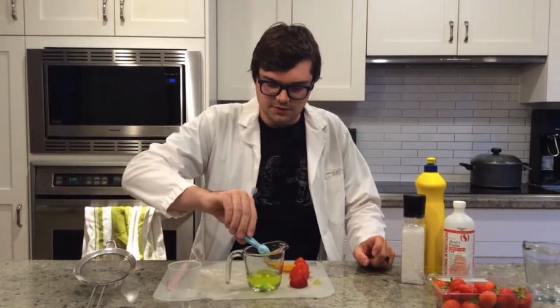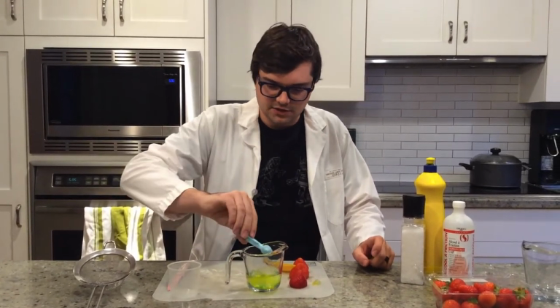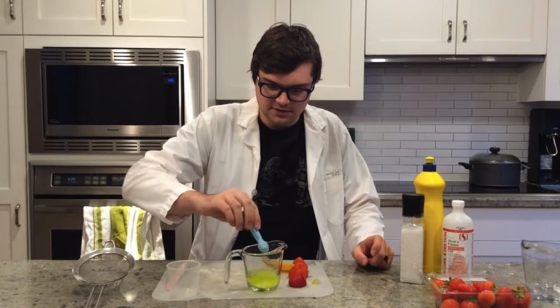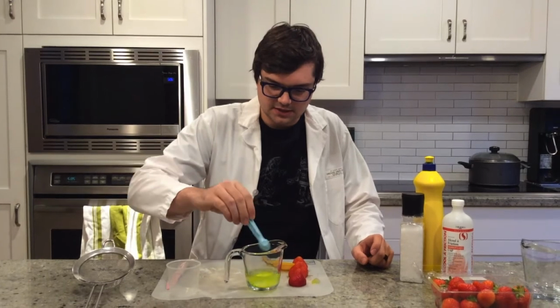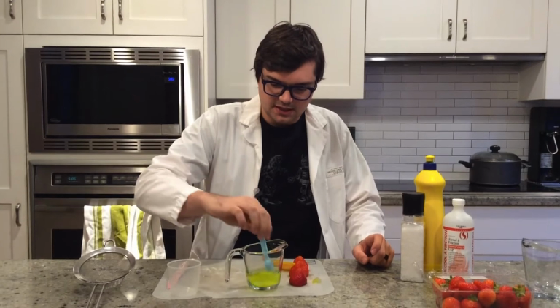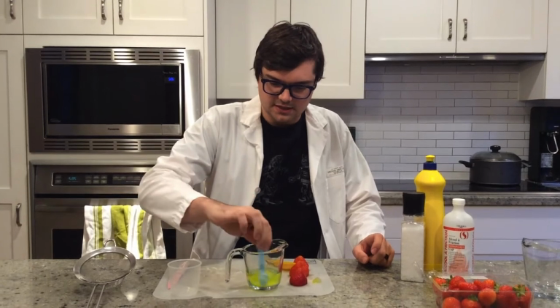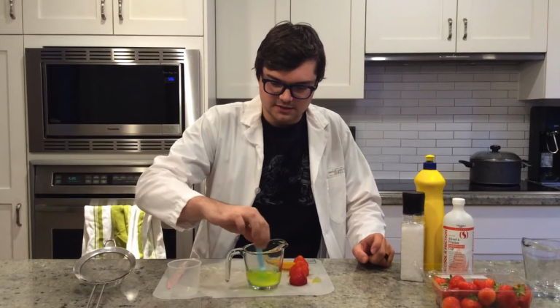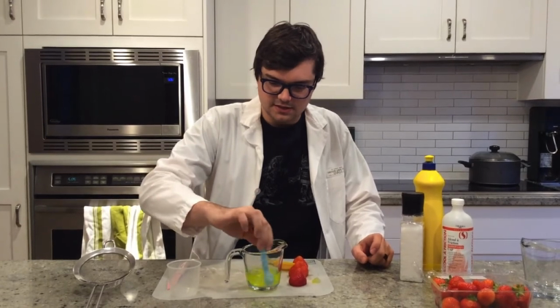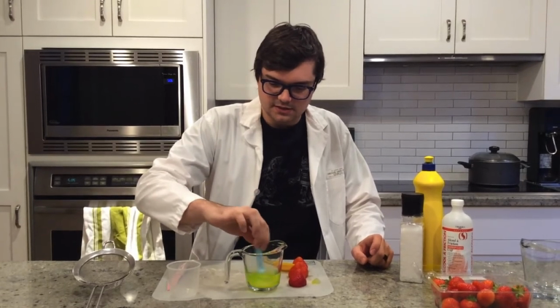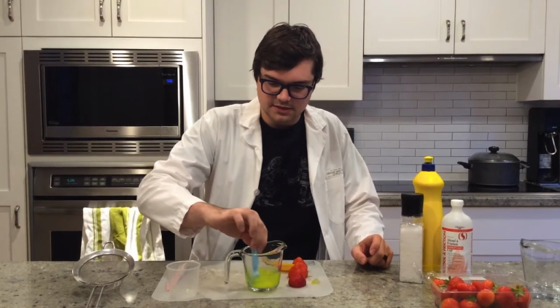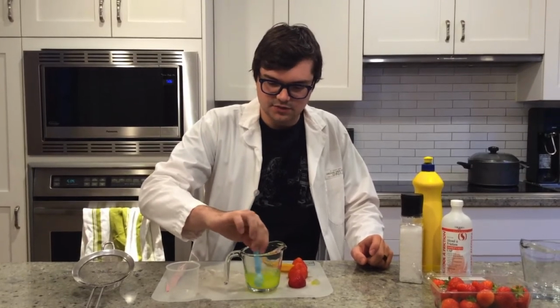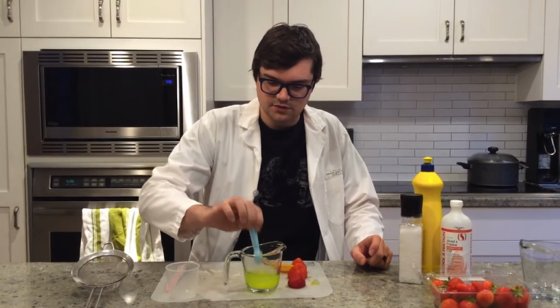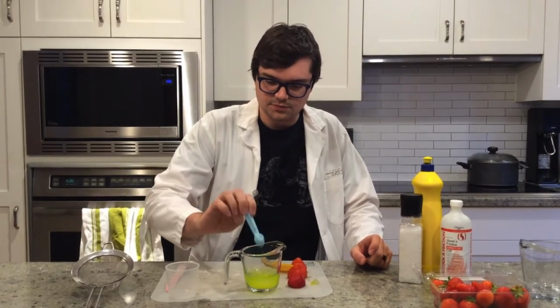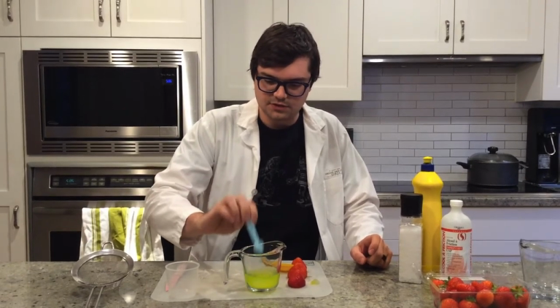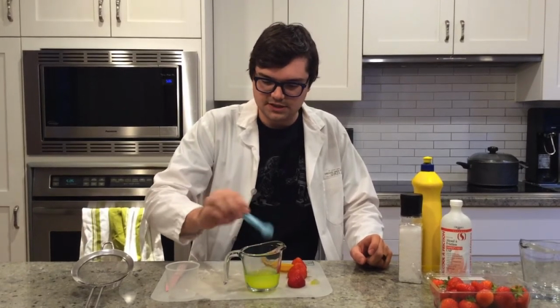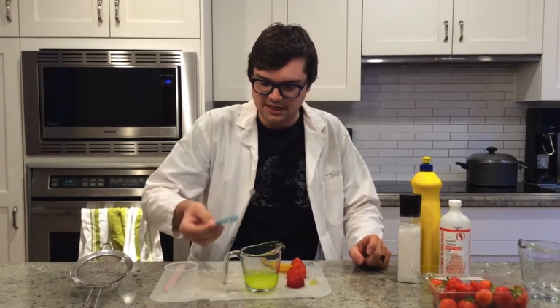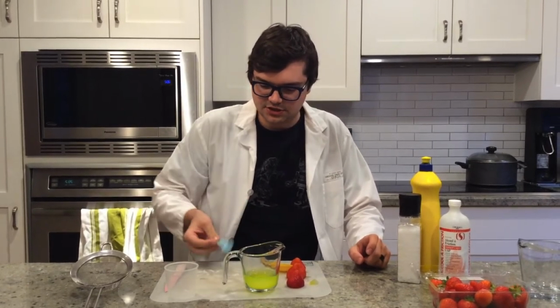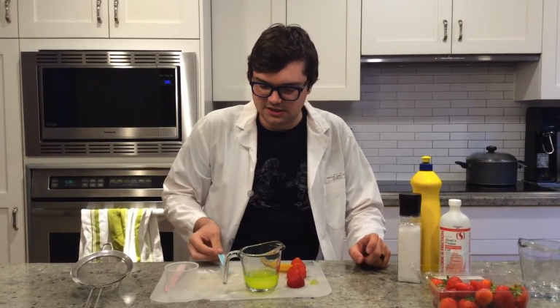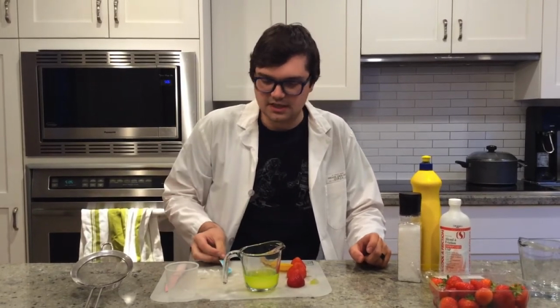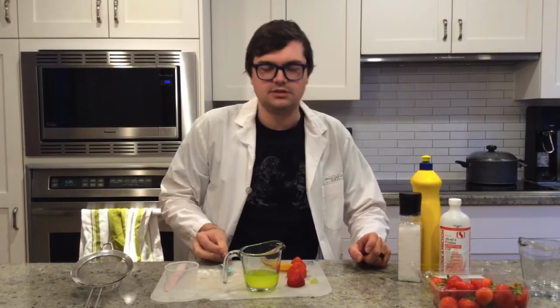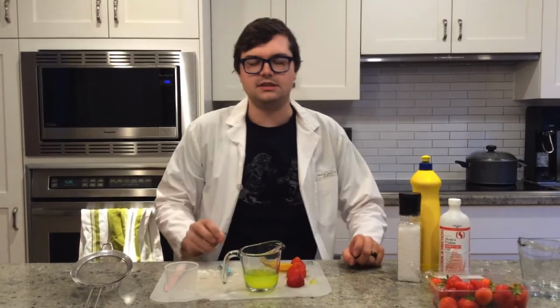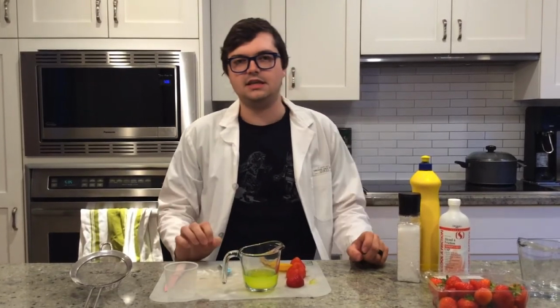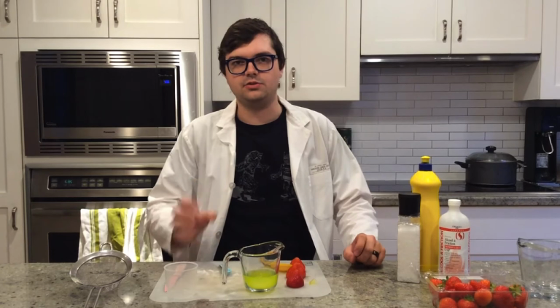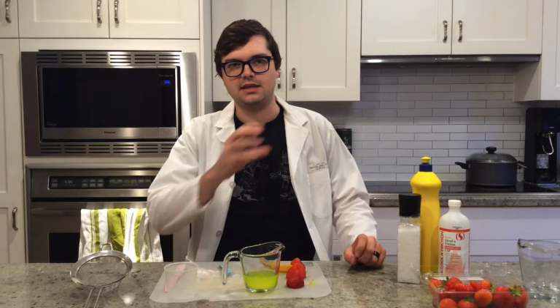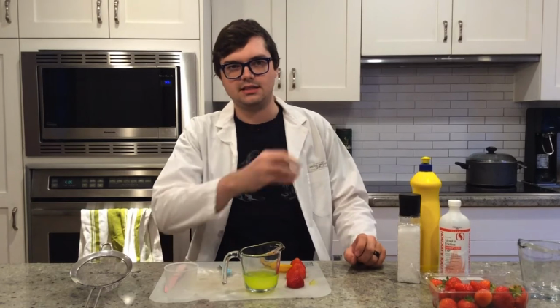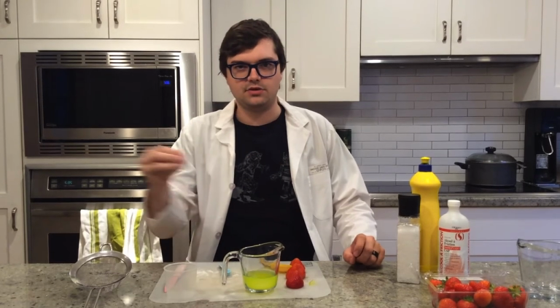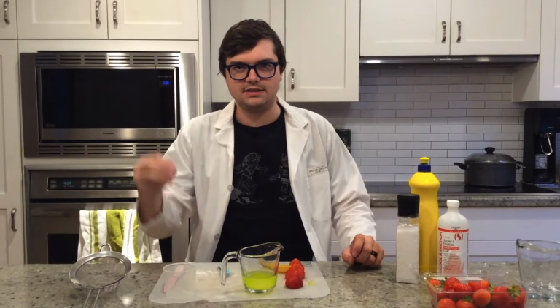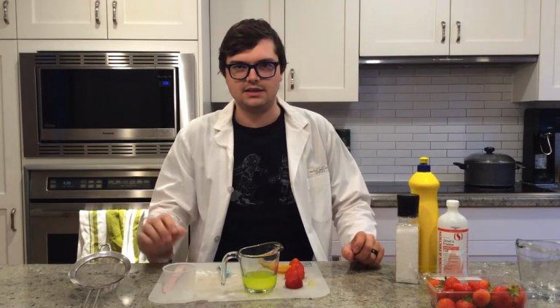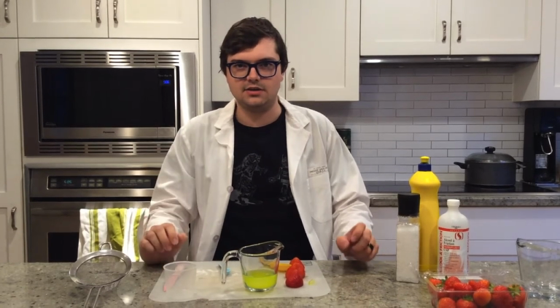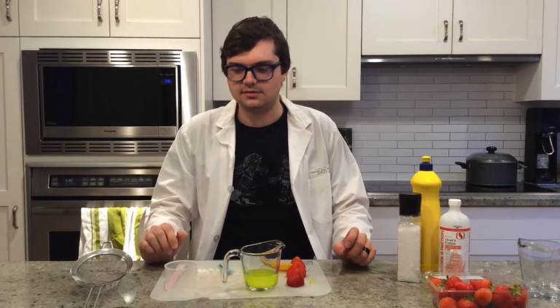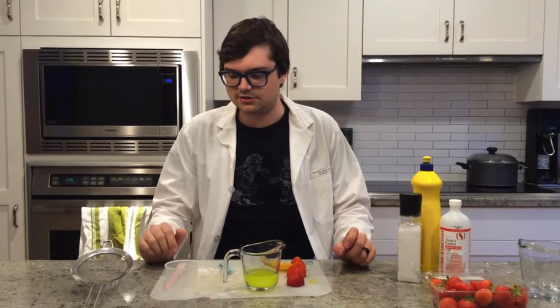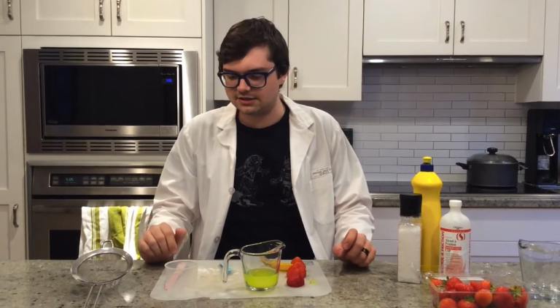What the salt does is it gets rid of those proteins that are attached to the DNA, so we get a nice purified DNA in our extraction.